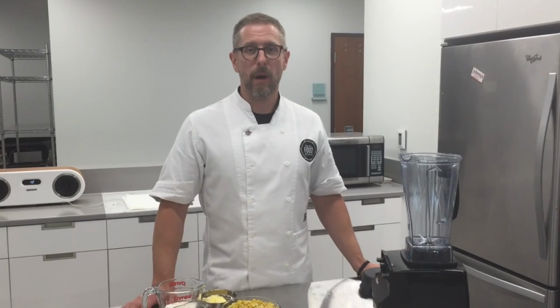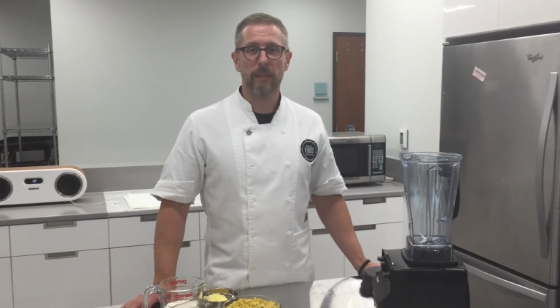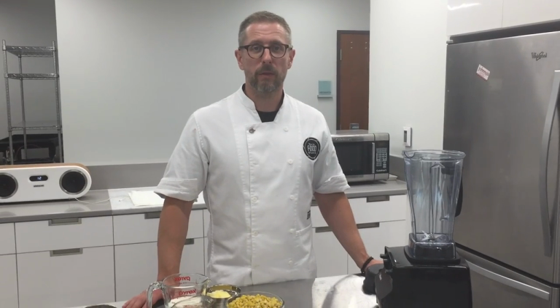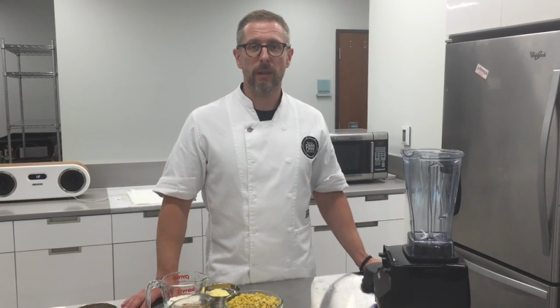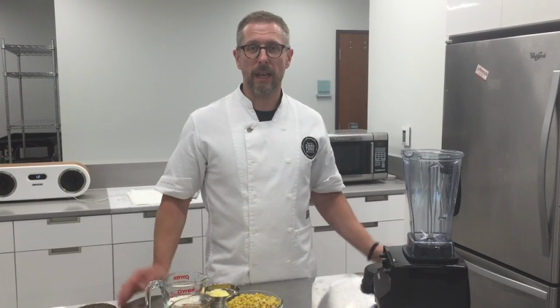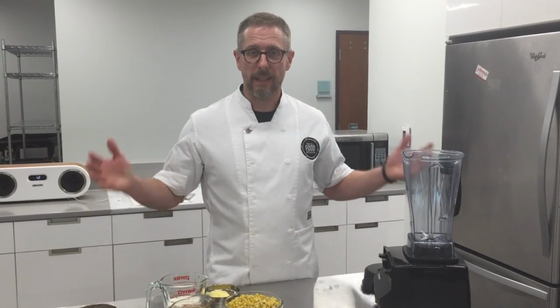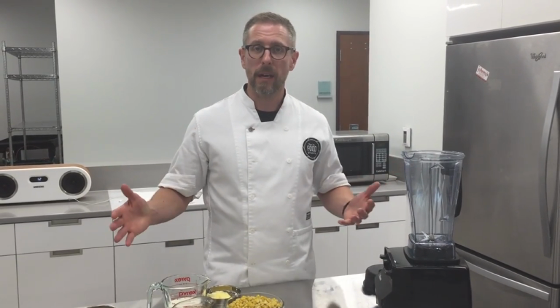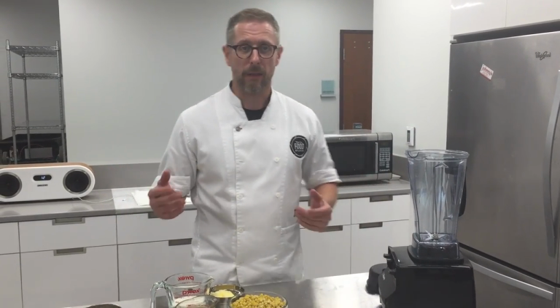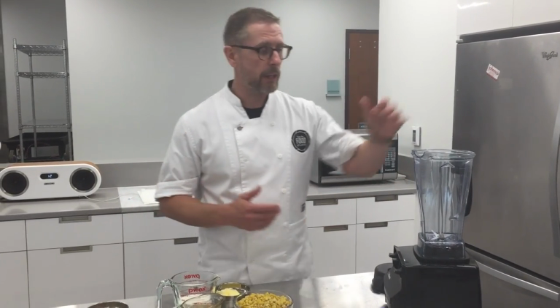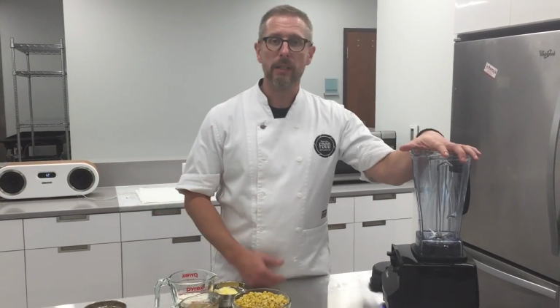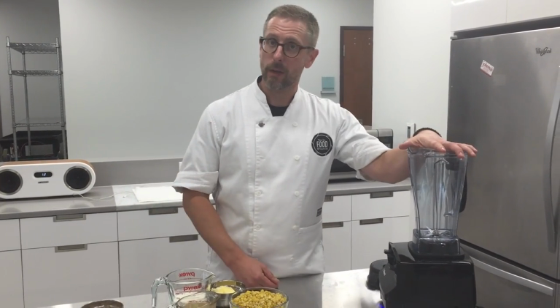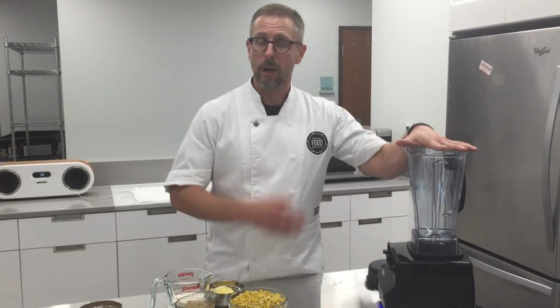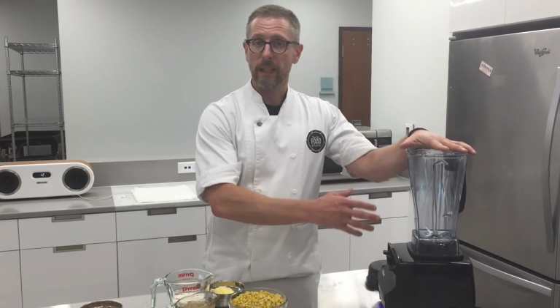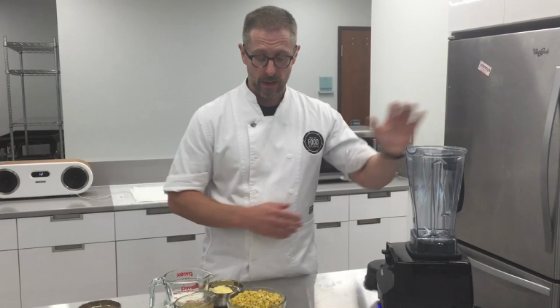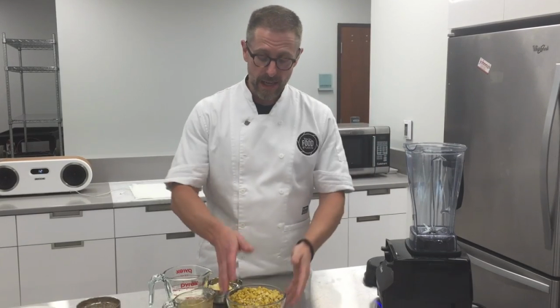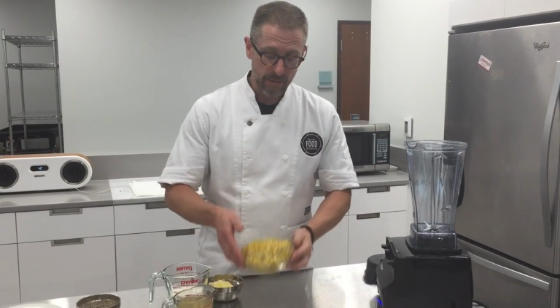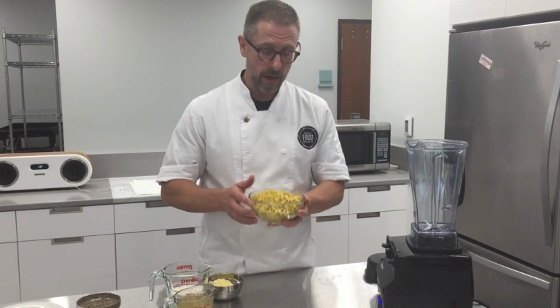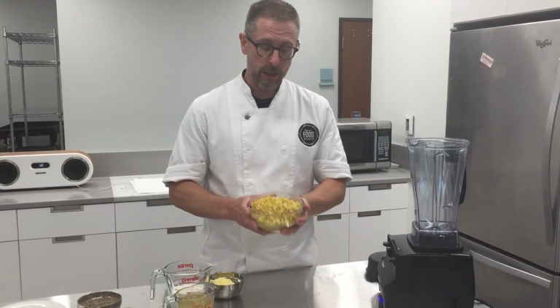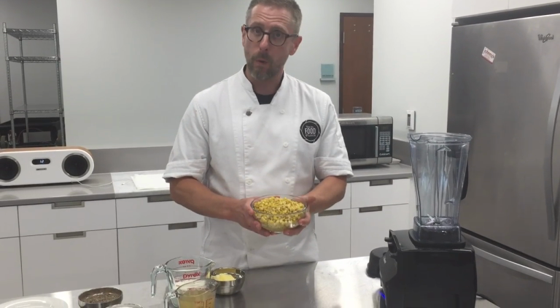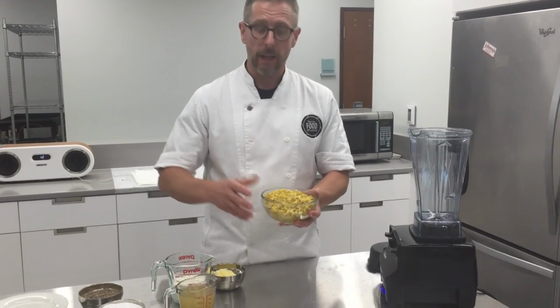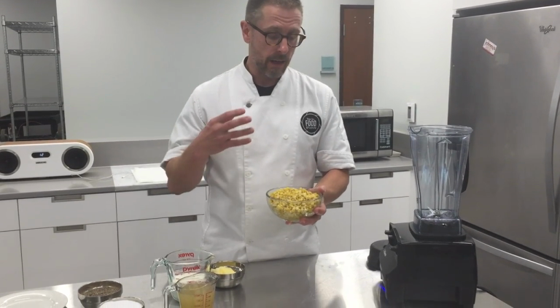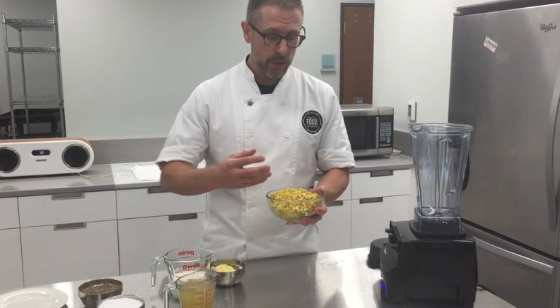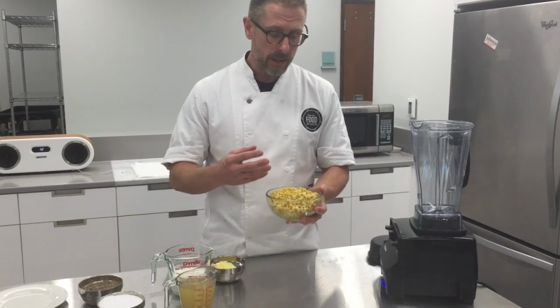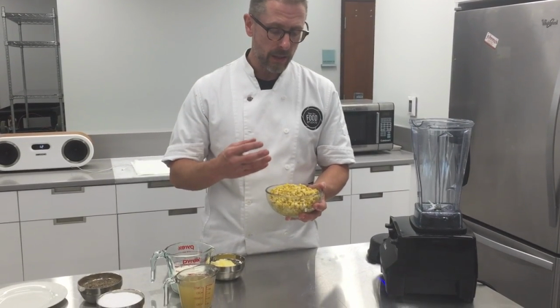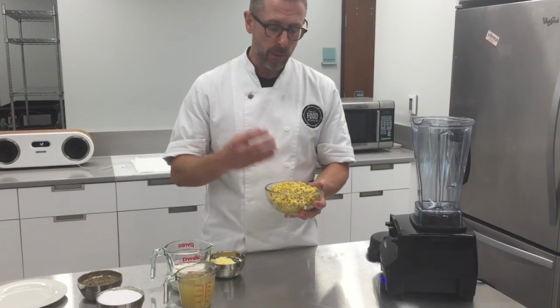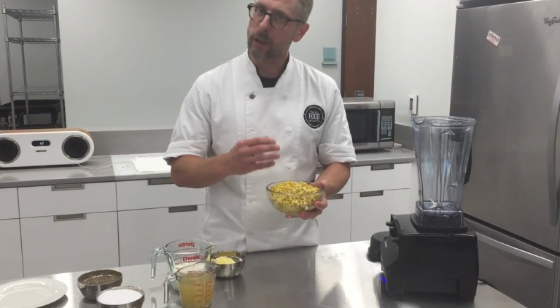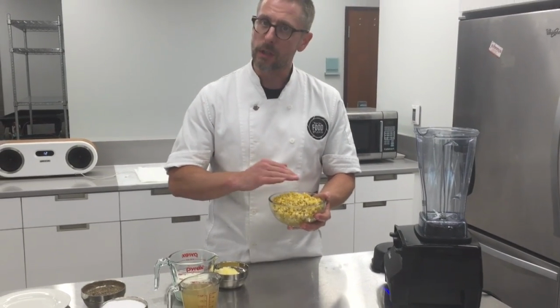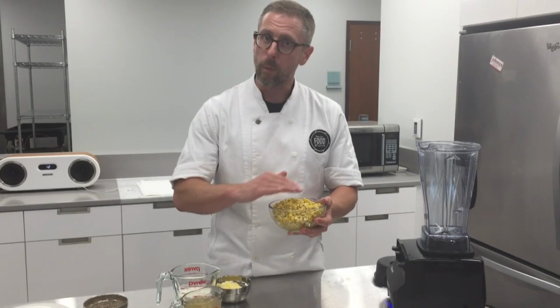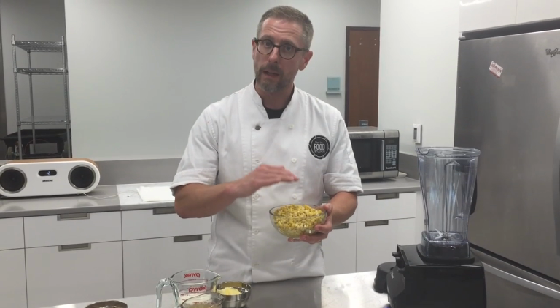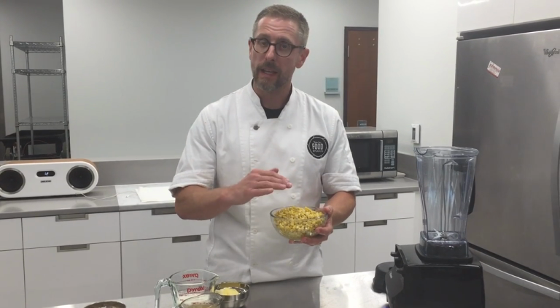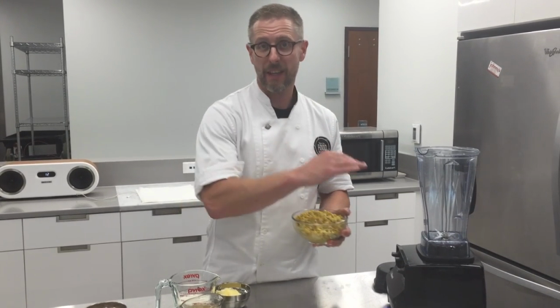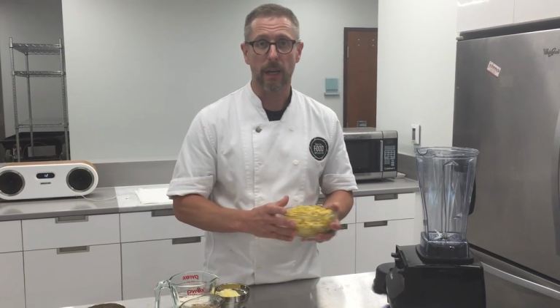Hey, Robbie Melvin from Time Make Food Studios, and this is Buzz It! What can you buzz up in your blender? Today we have some fresh corn. What you can do with this is something you can get three different uses out of one thing that you buzz.